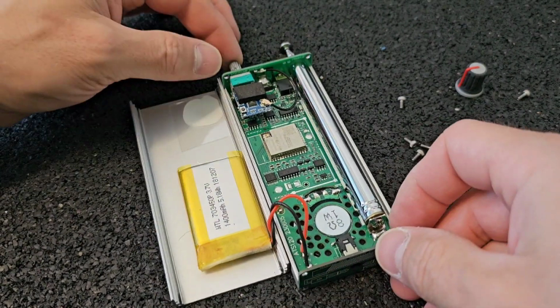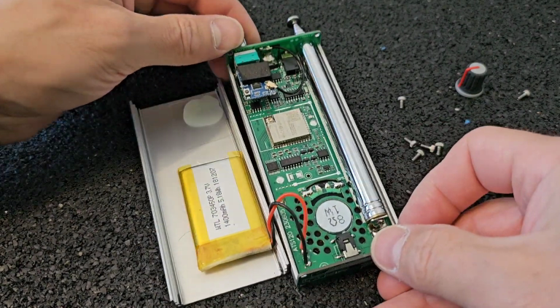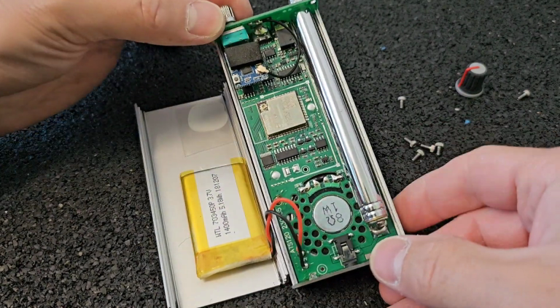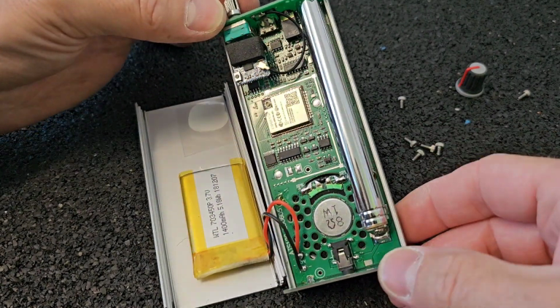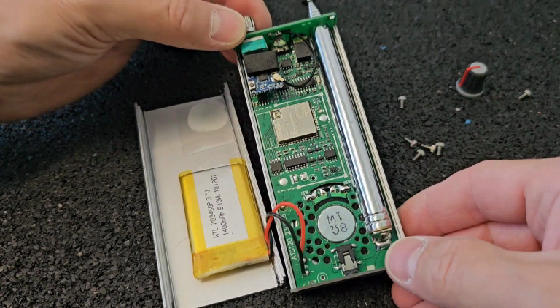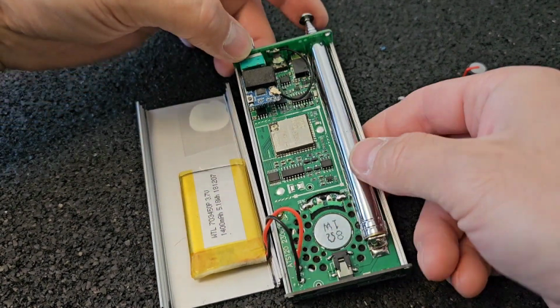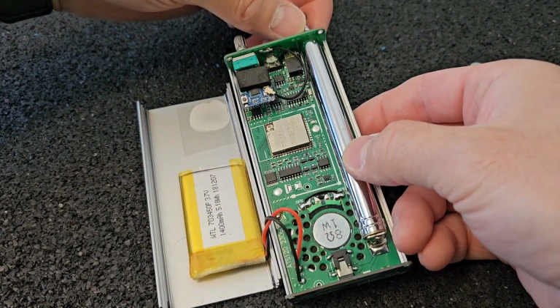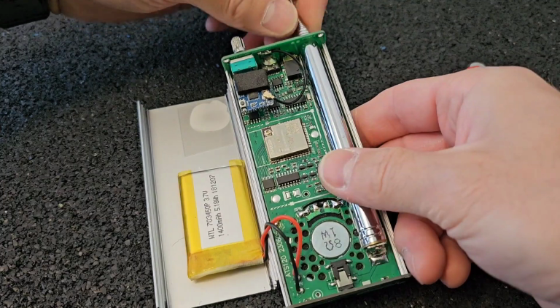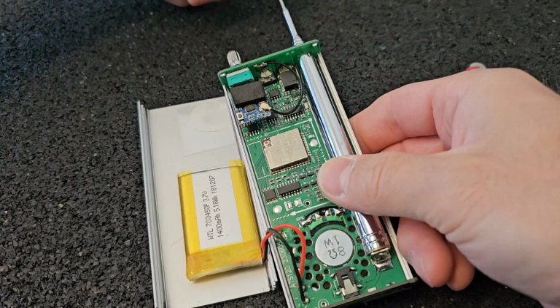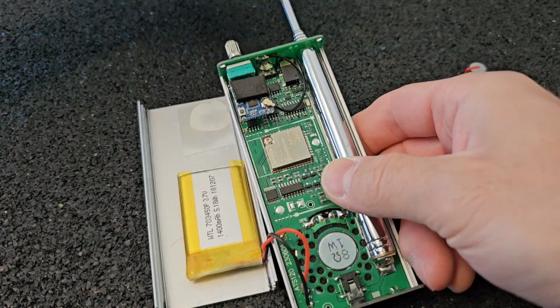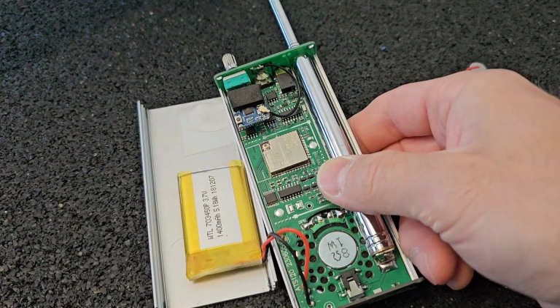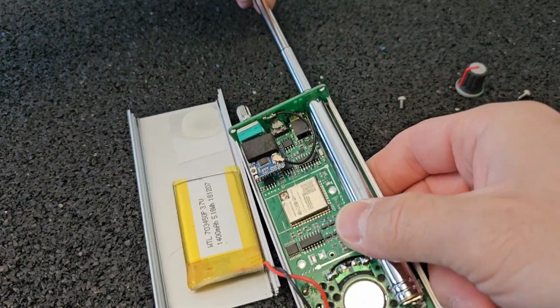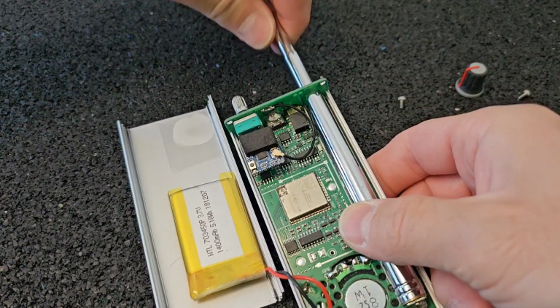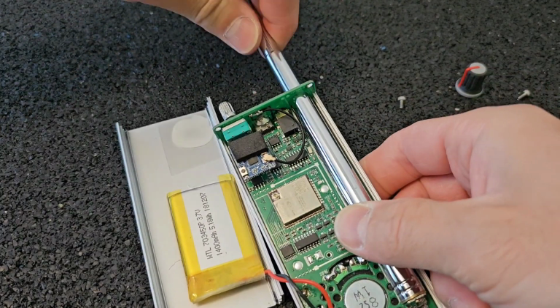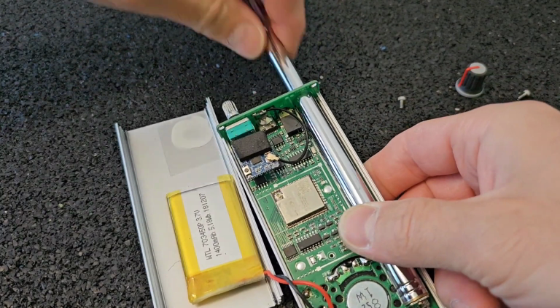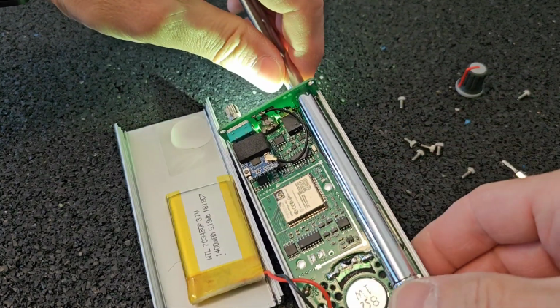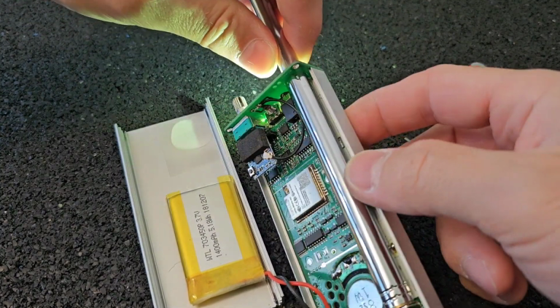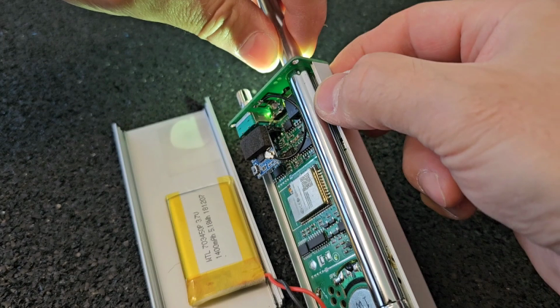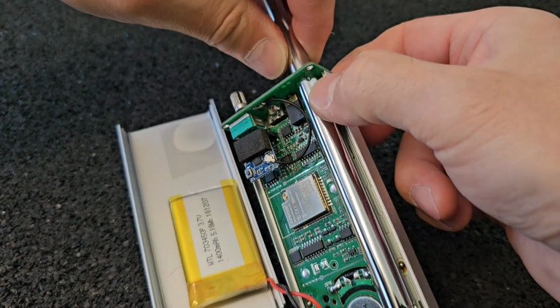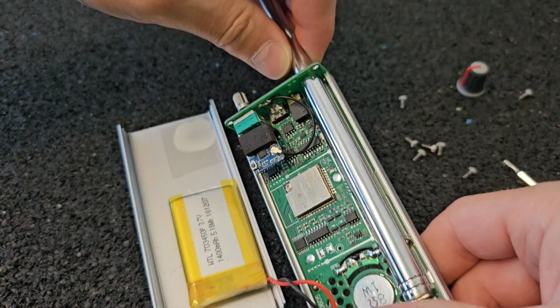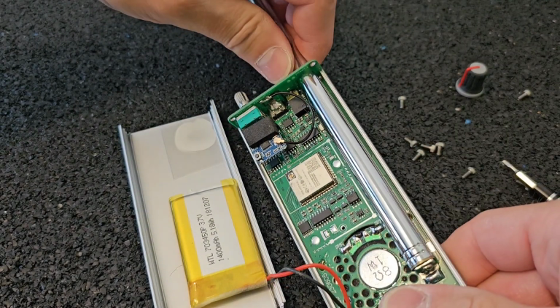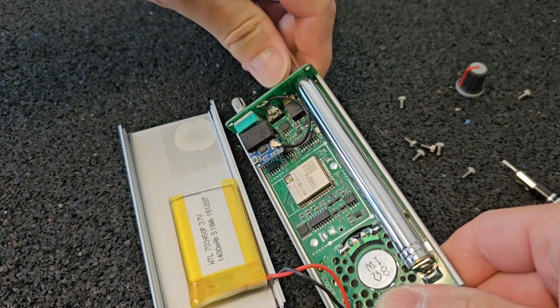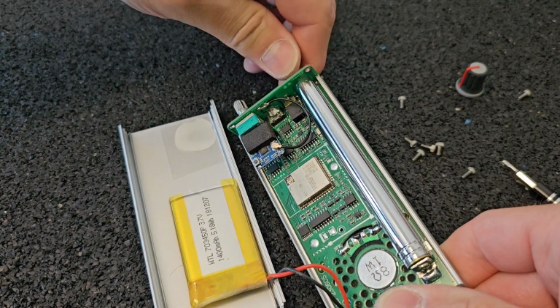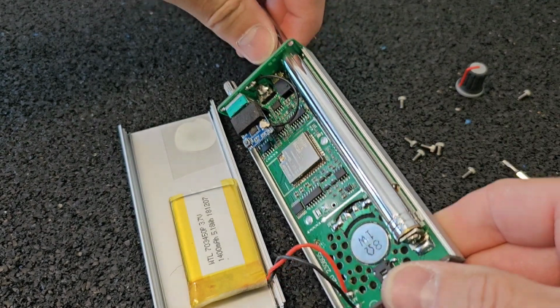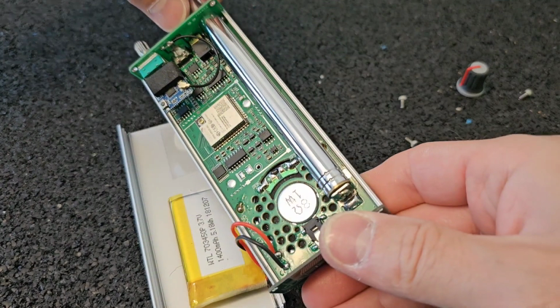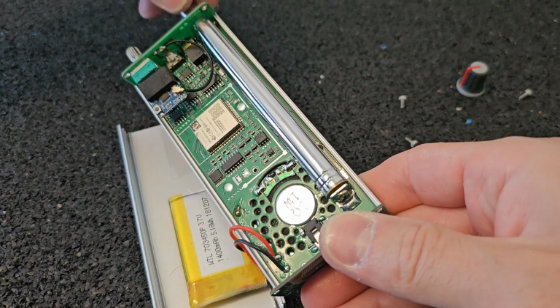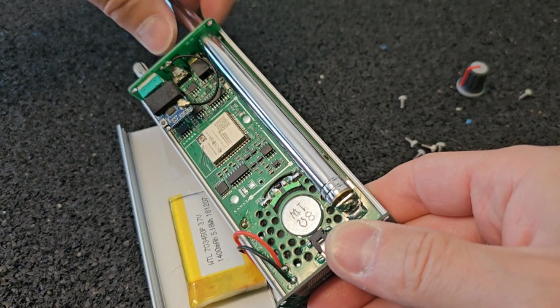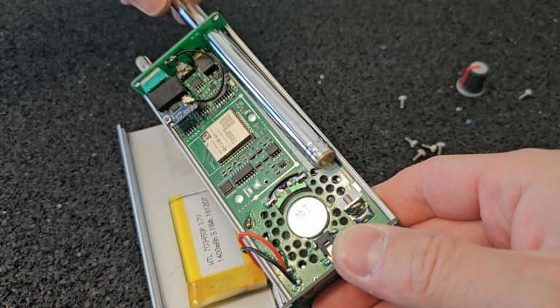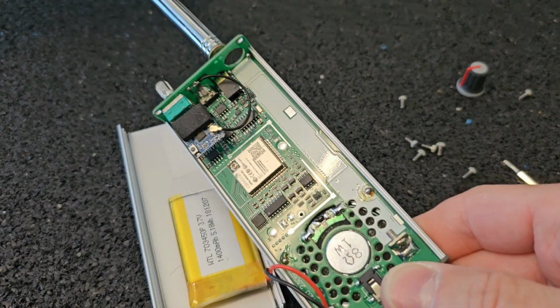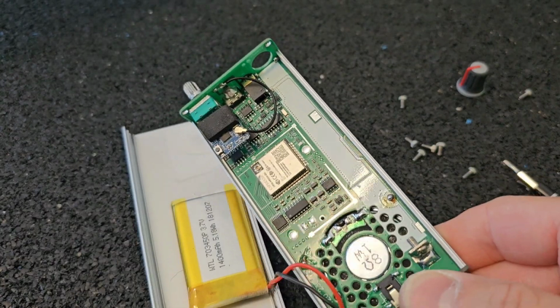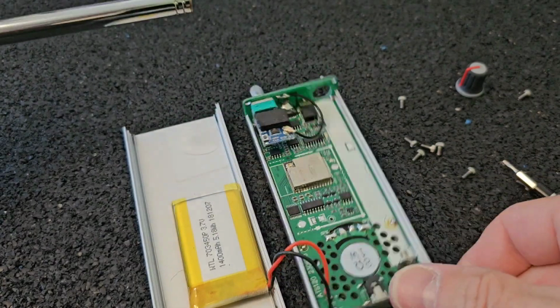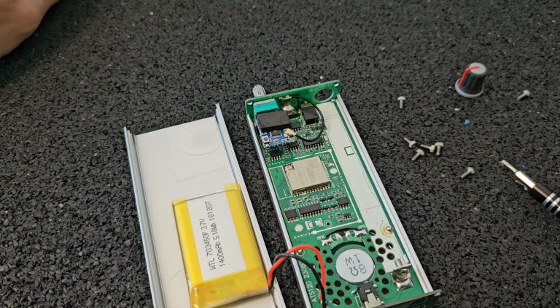The next step will be to remove the vertical antenna. Sometimes it comes off quite easily just by unscrewing the antenna, but sometimes you have to unsolder the bottom part with the screw.